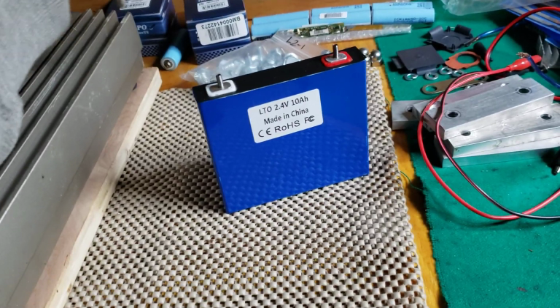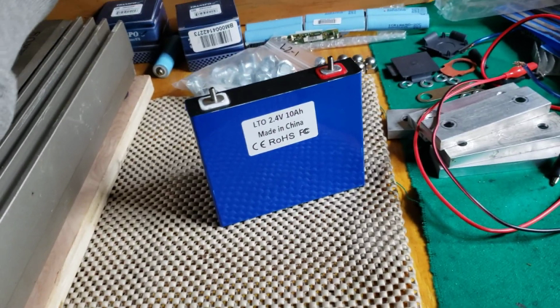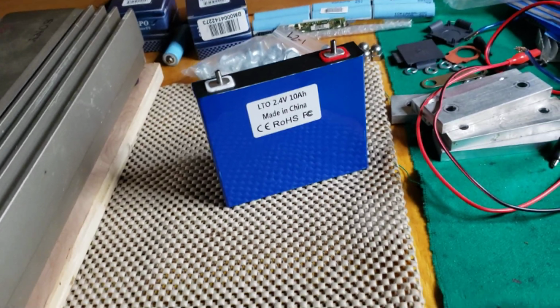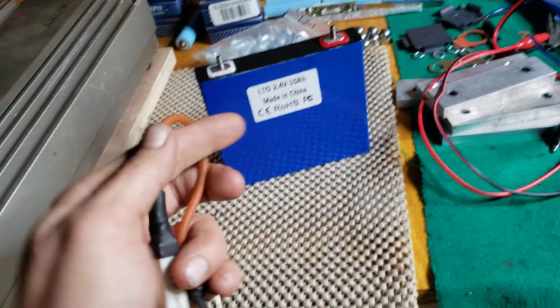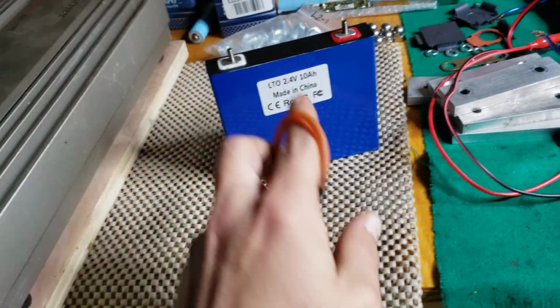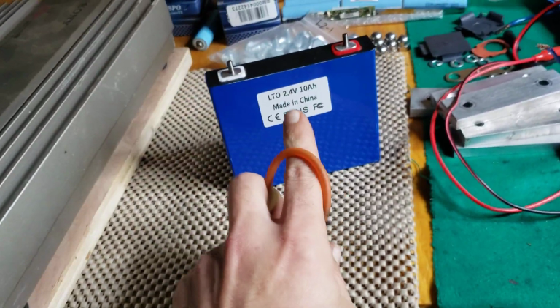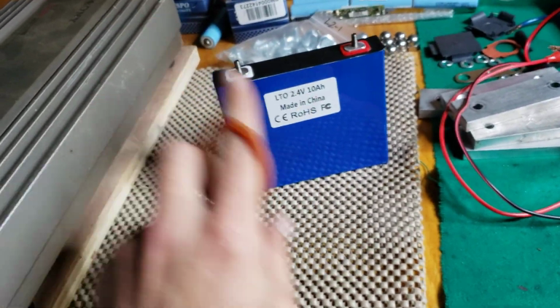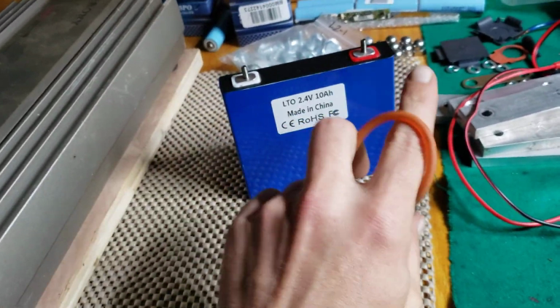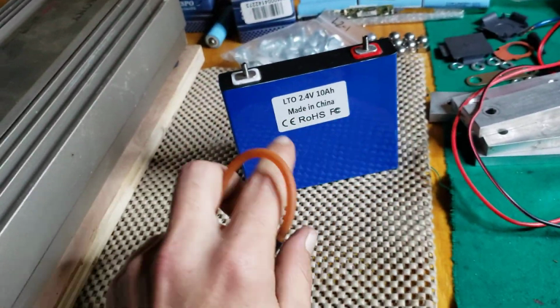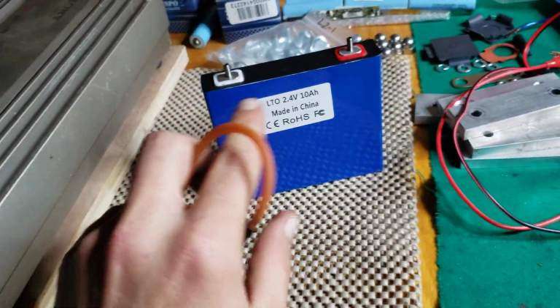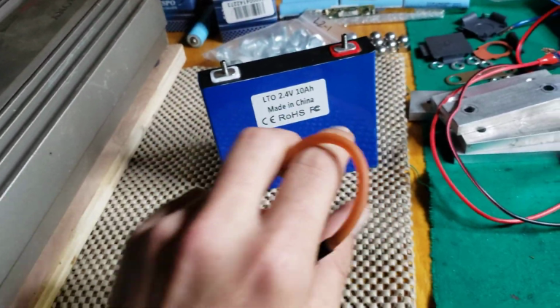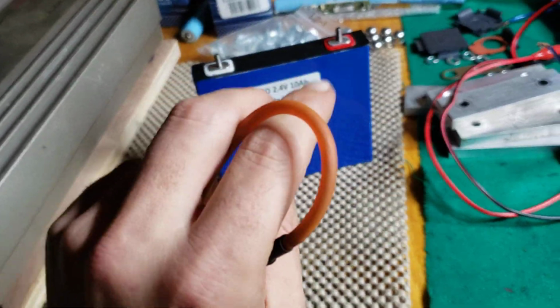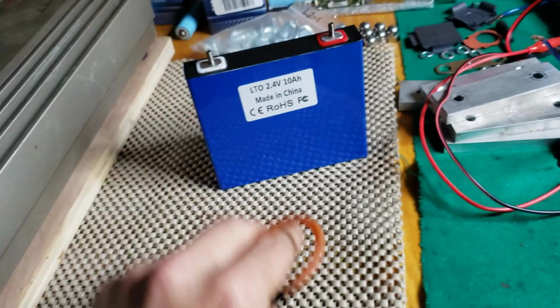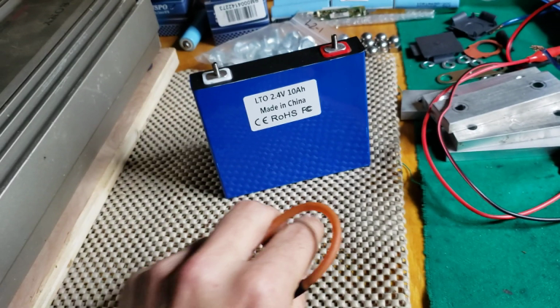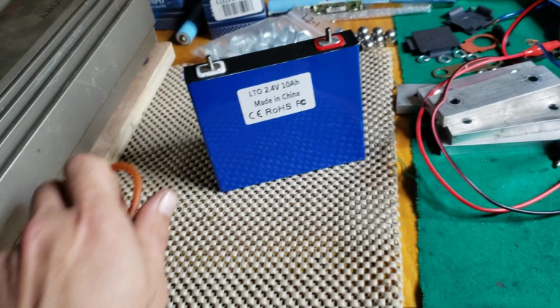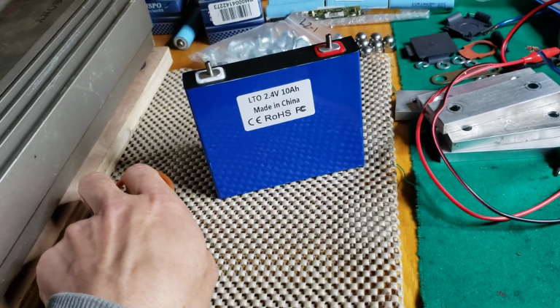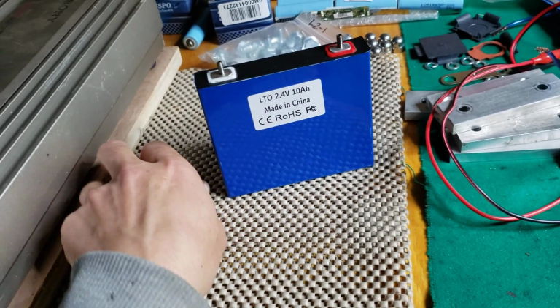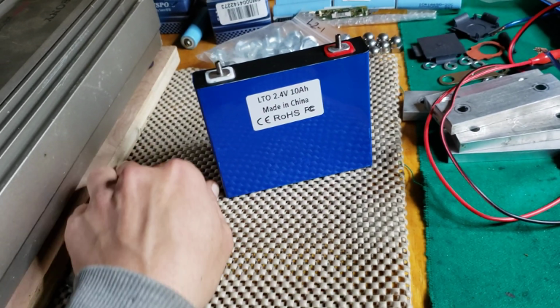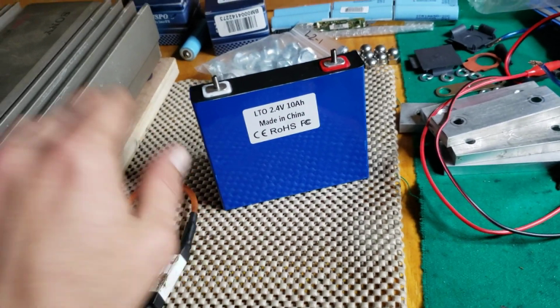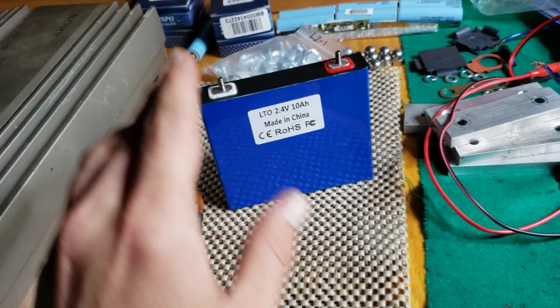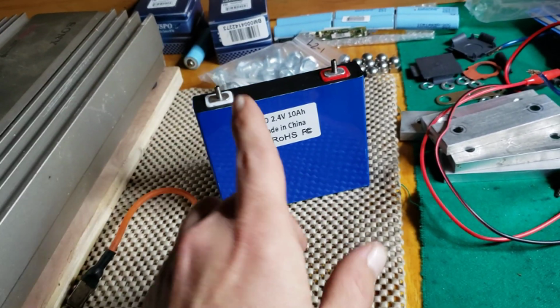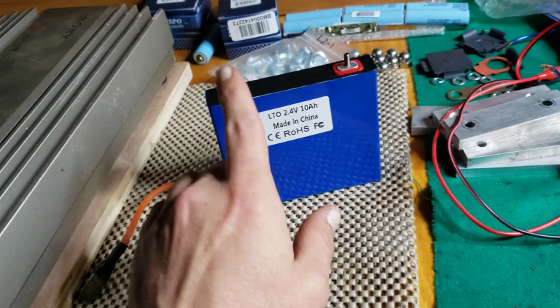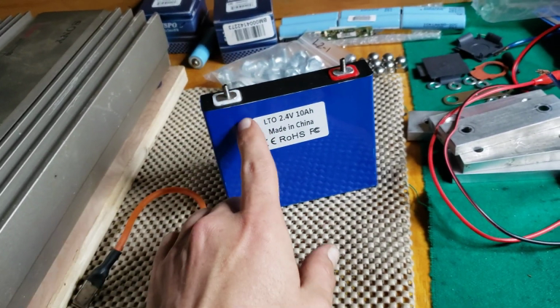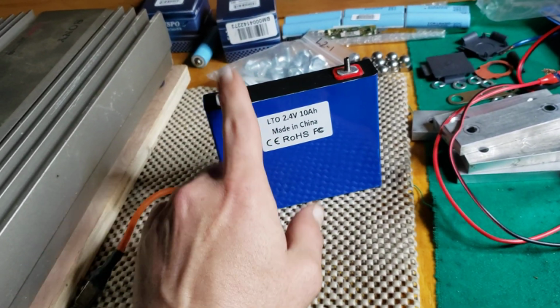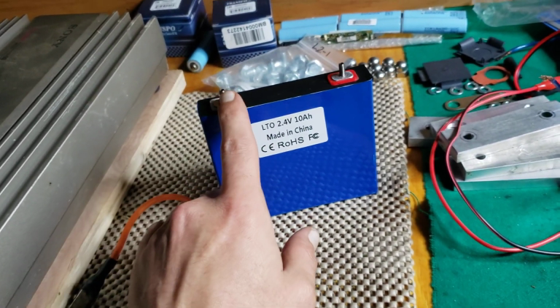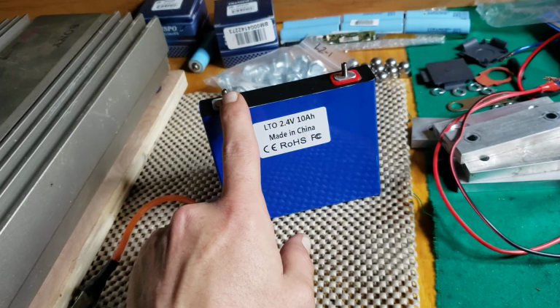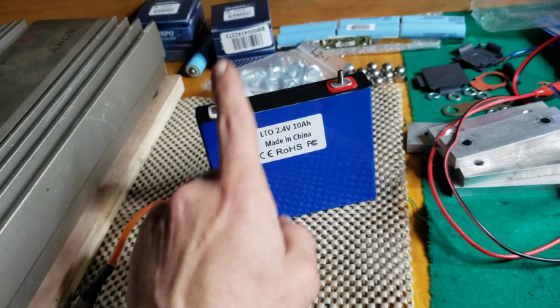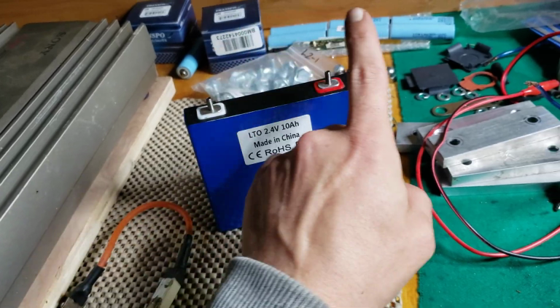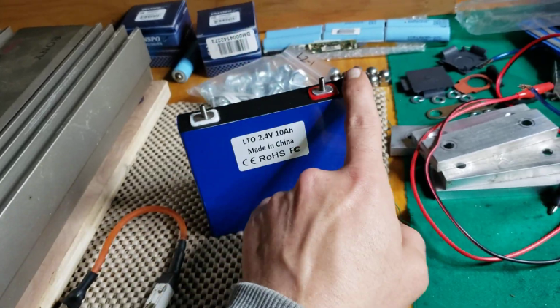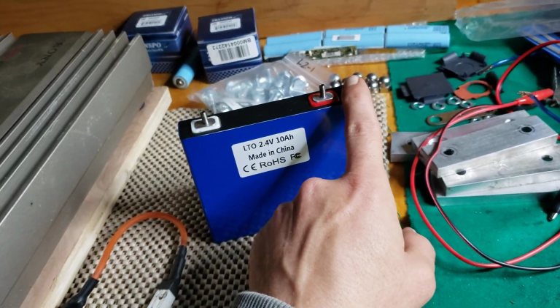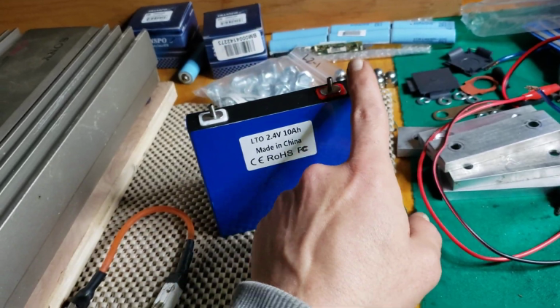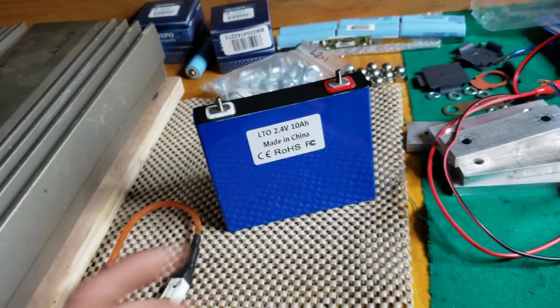So this guy flipped his cells. That means he's drained them down past zero volts where they have flipped polarity — this post now reads positive and this post now reads negative.